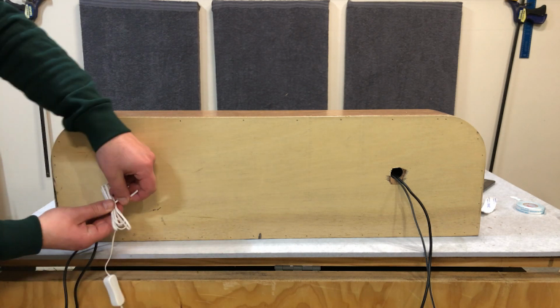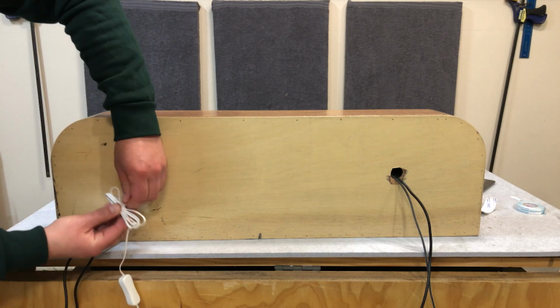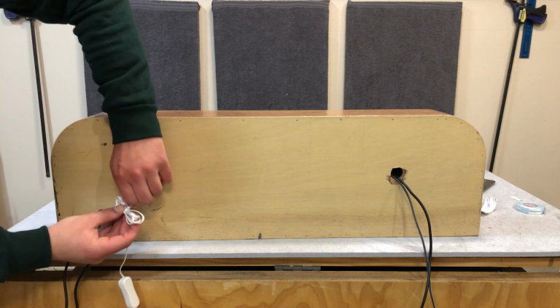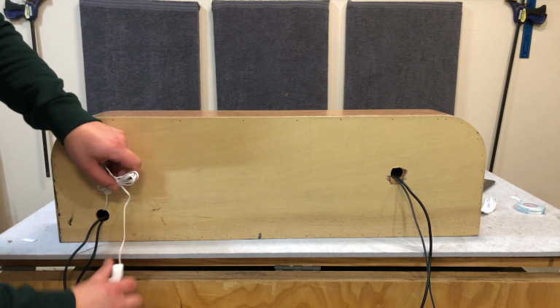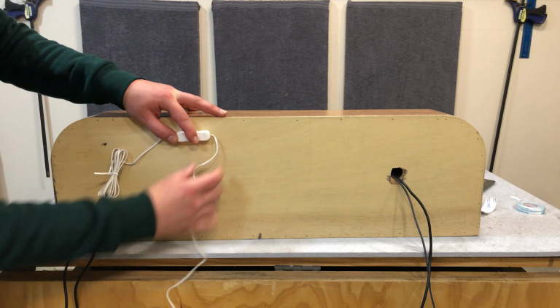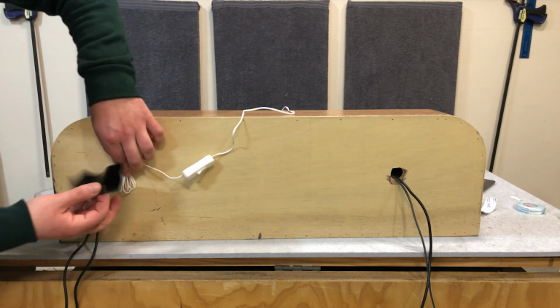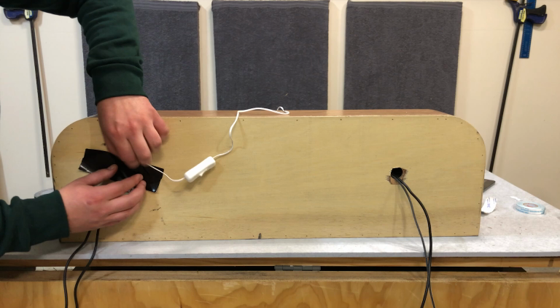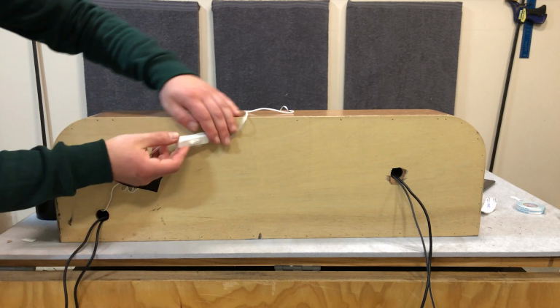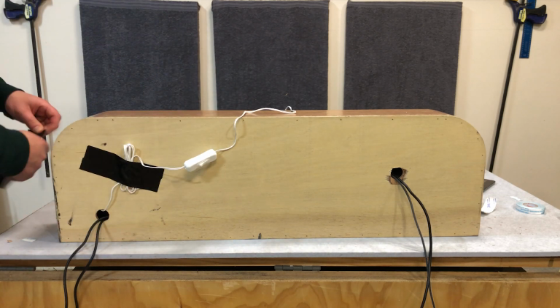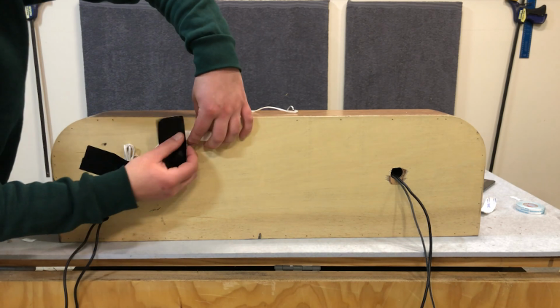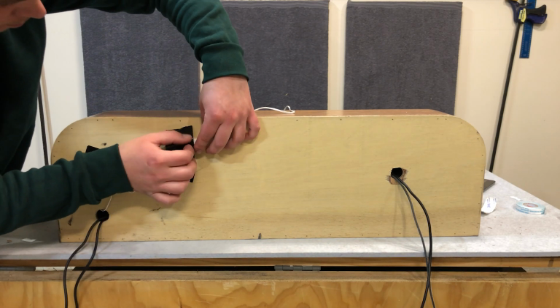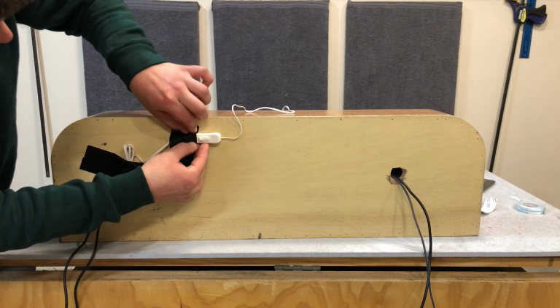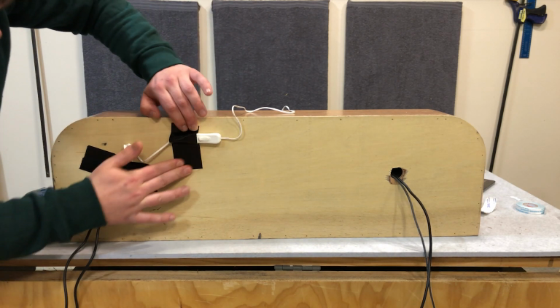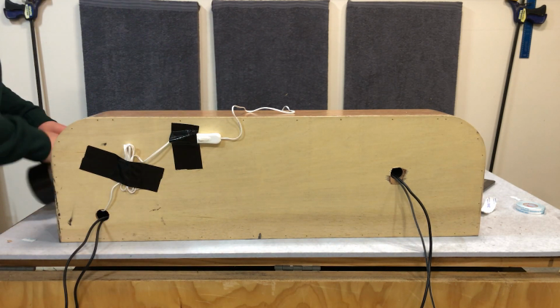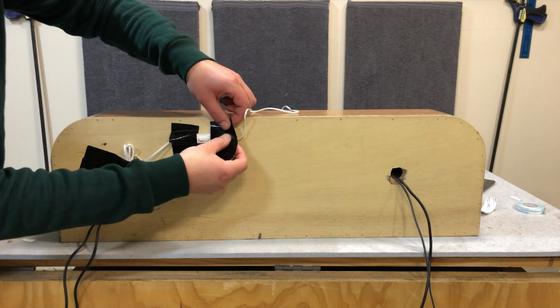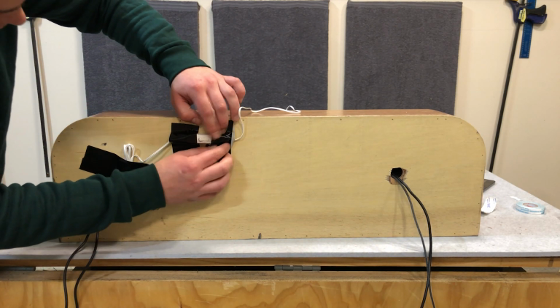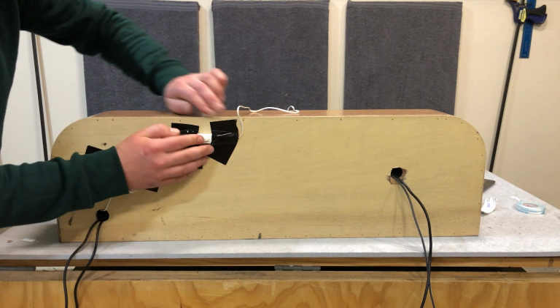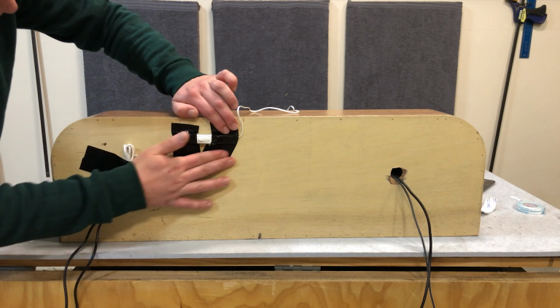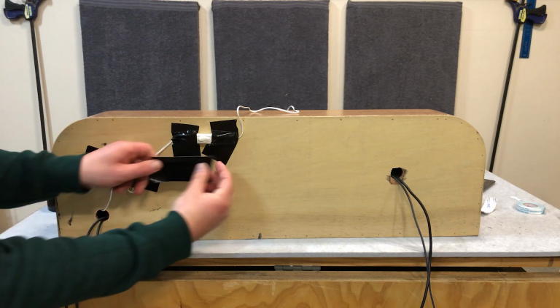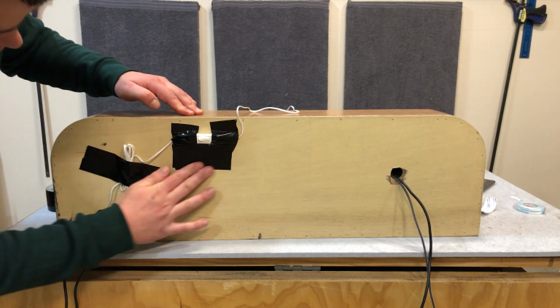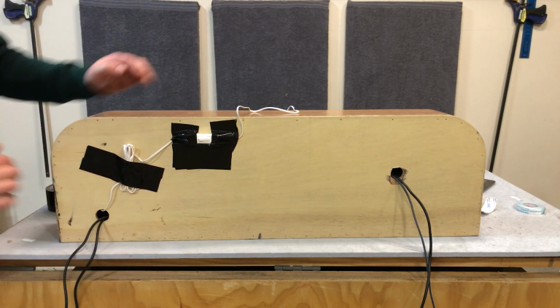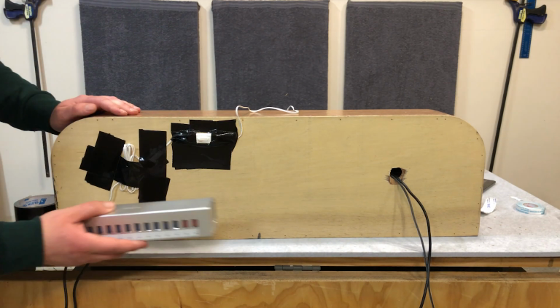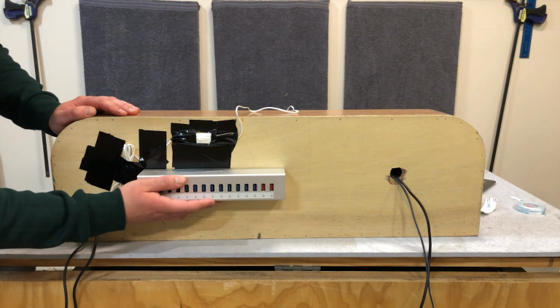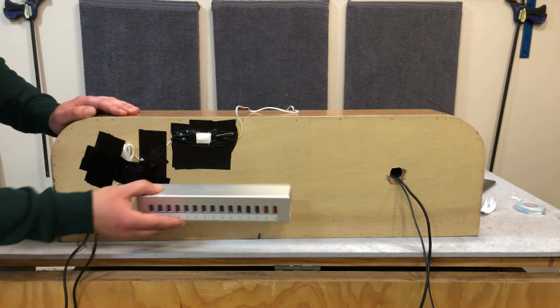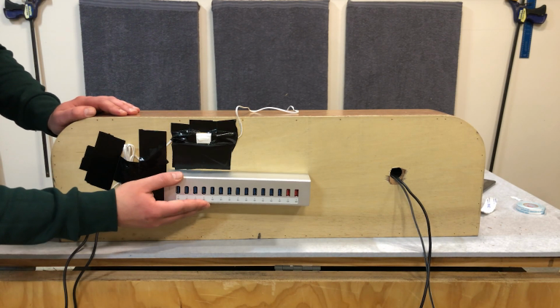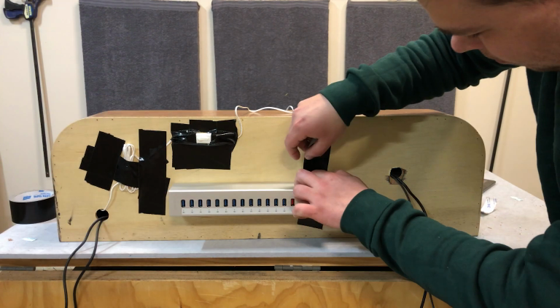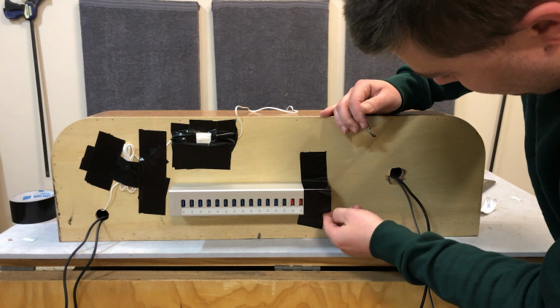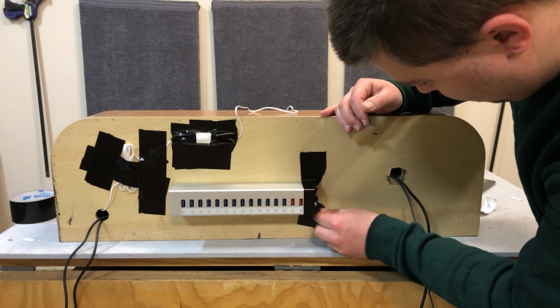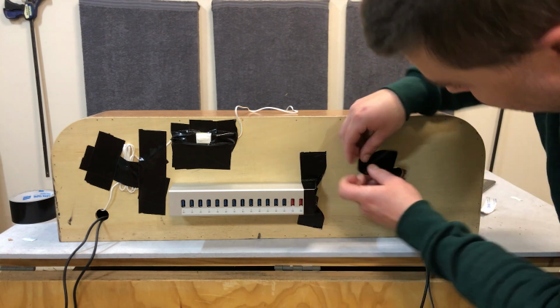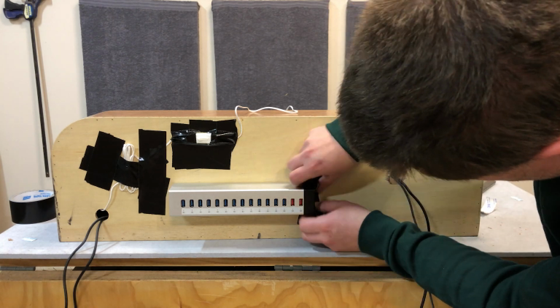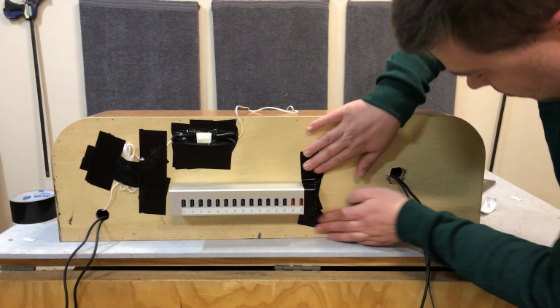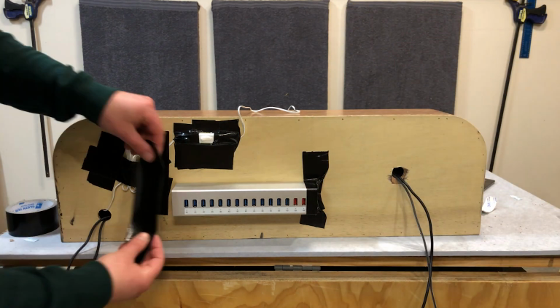I initially started using this cloth tape — what some people might call gaffer tape — as a placeholder, but it actually turned out to hold really well. And as I don't see it, I'm going to use a lot of it. It works.